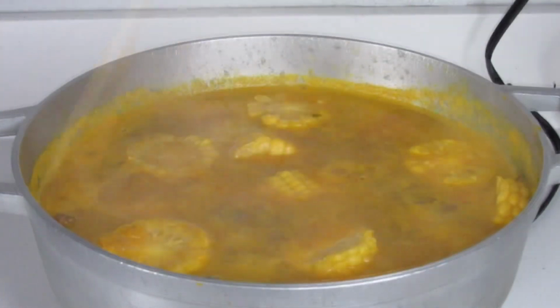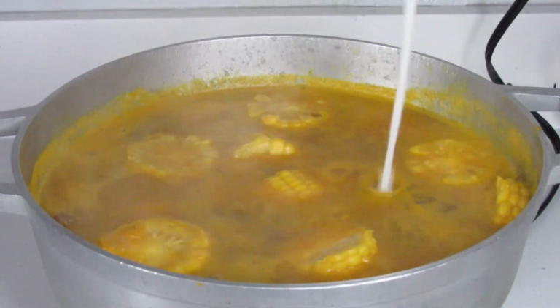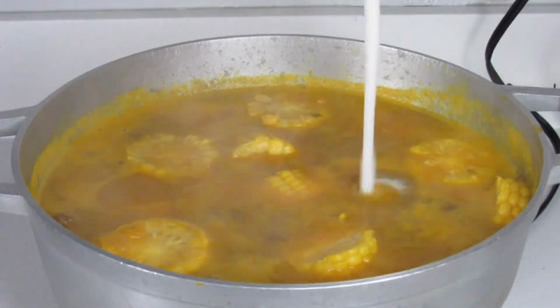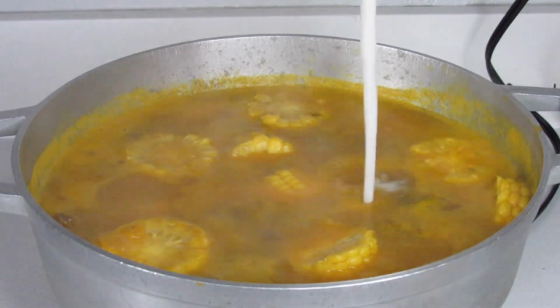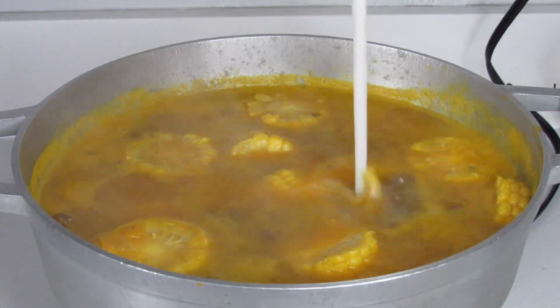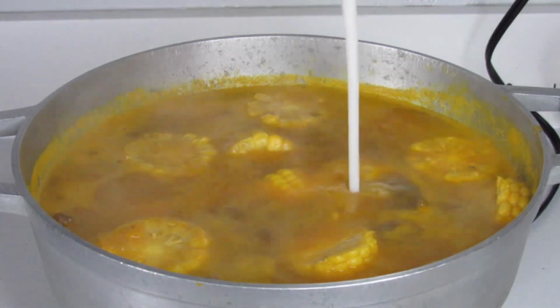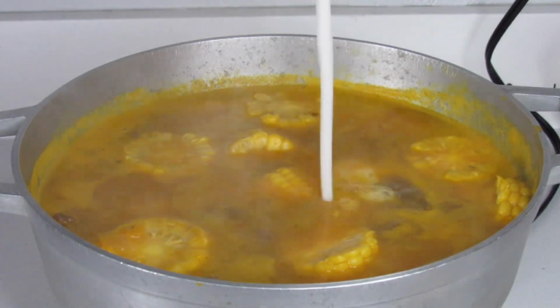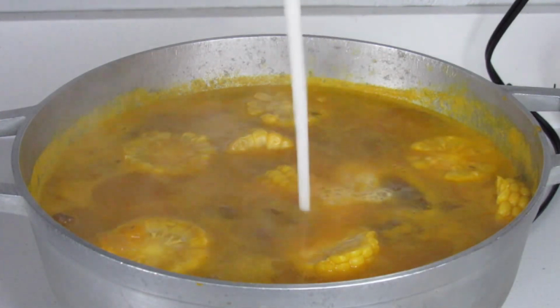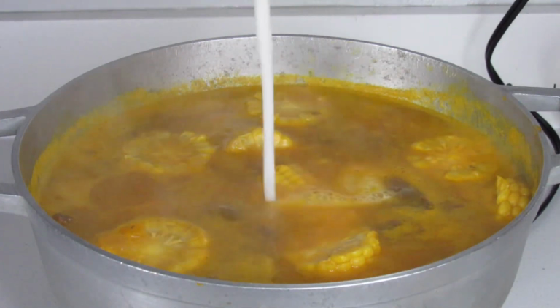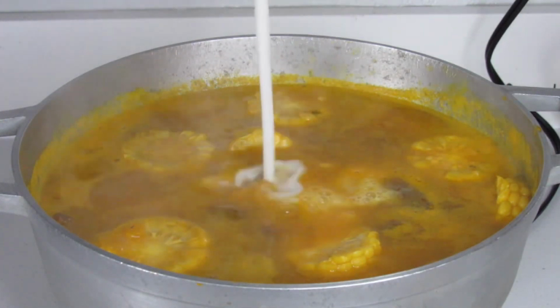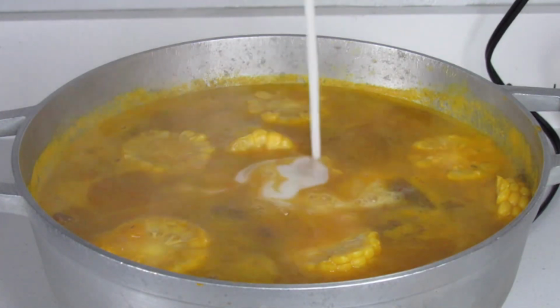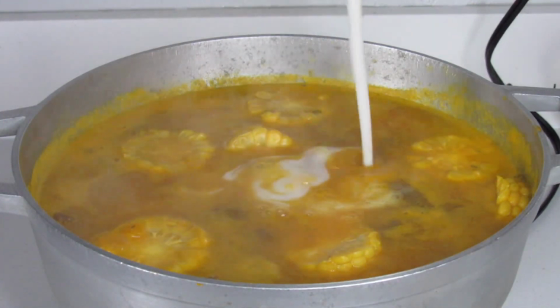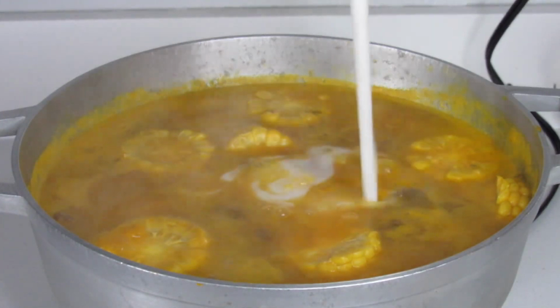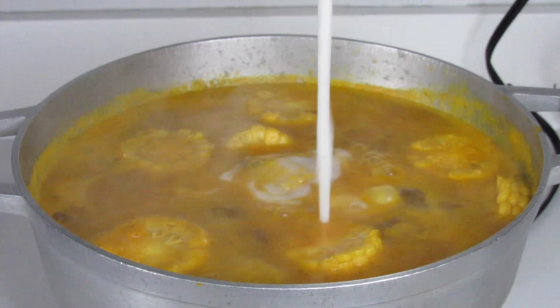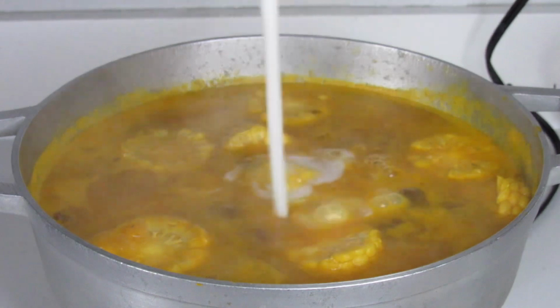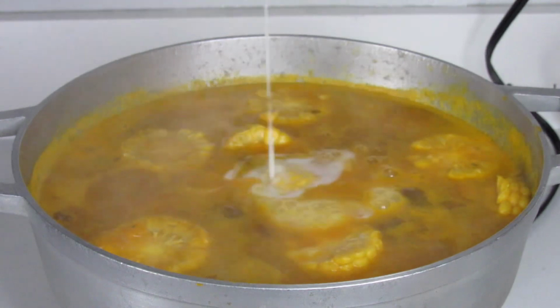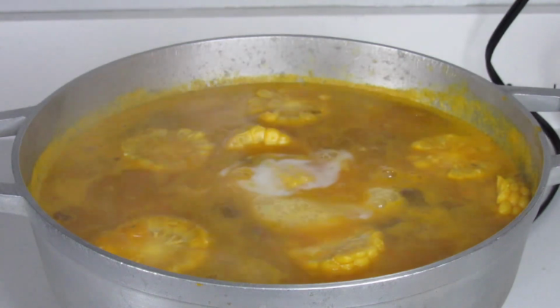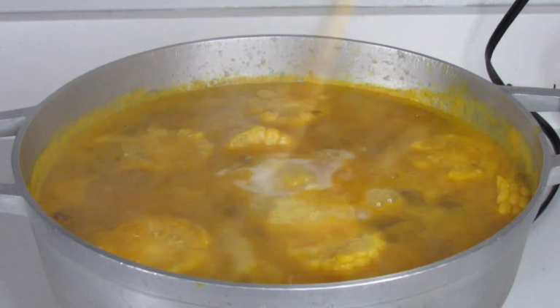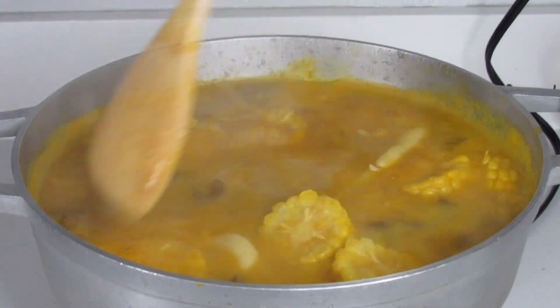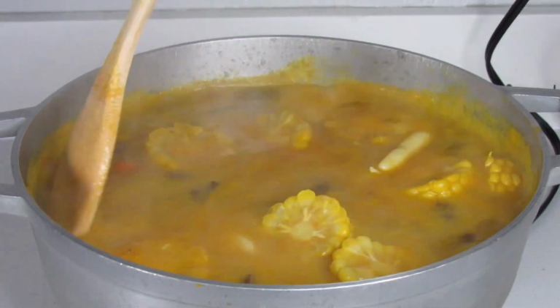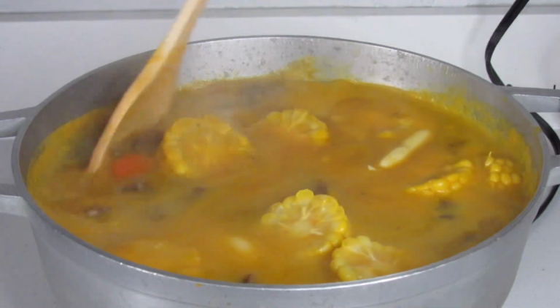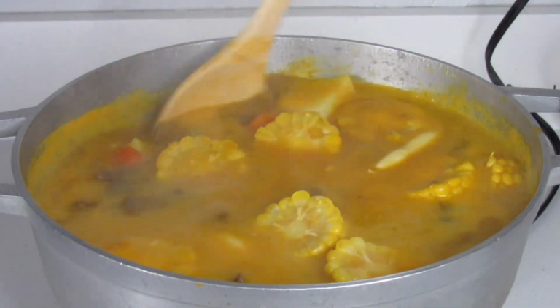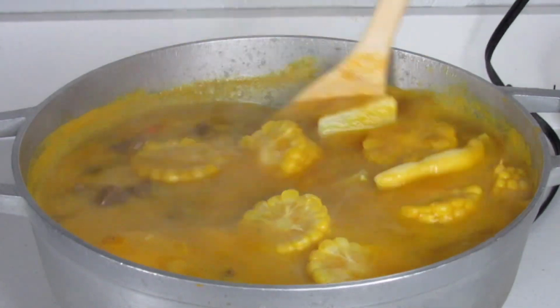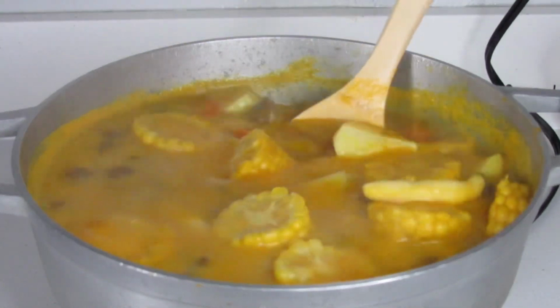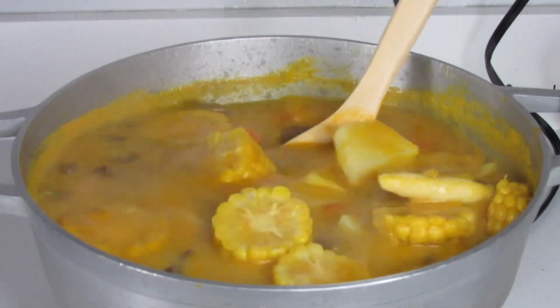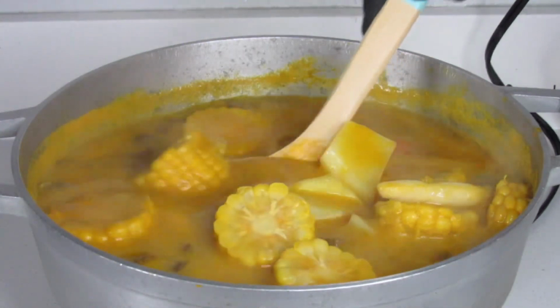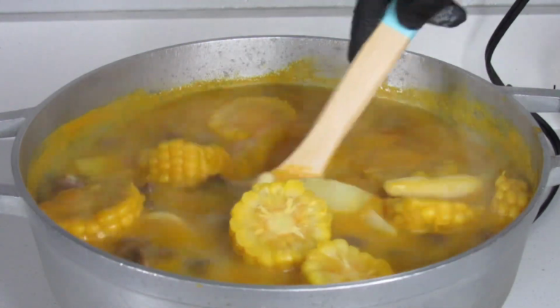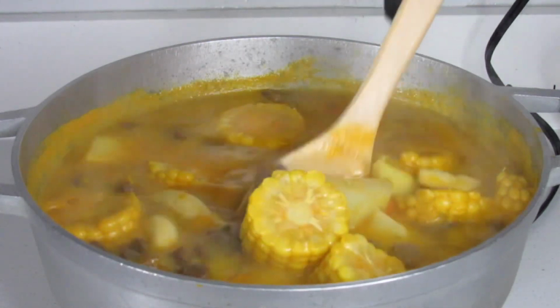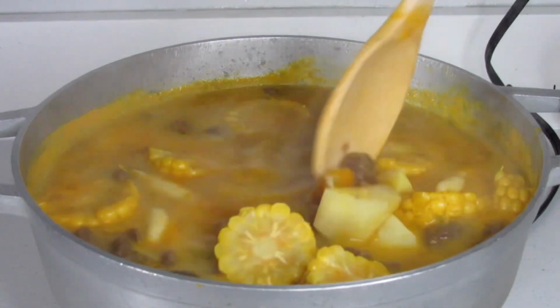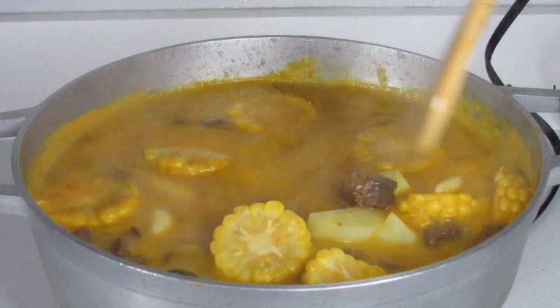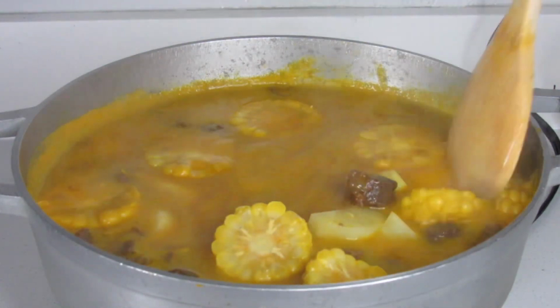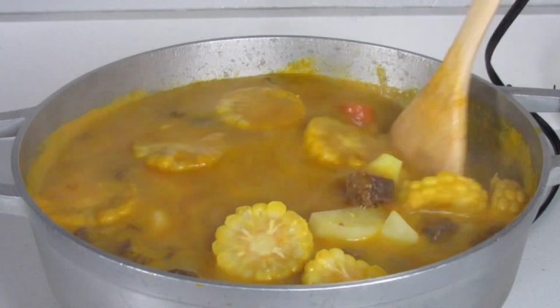Here I'm adding some coconut milk, and I'm also going to add about a half a teaspoon of grated ginger. For me, coconut milk goes really well with ginger.